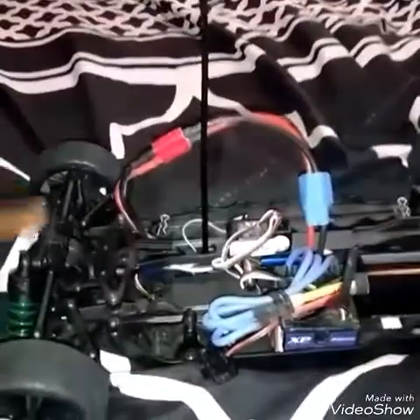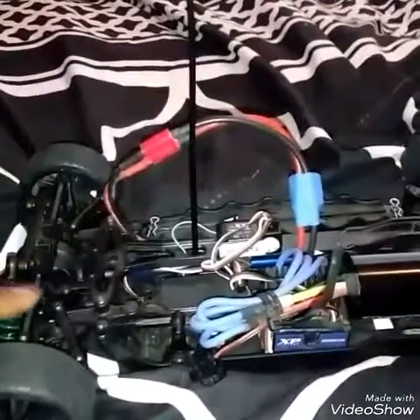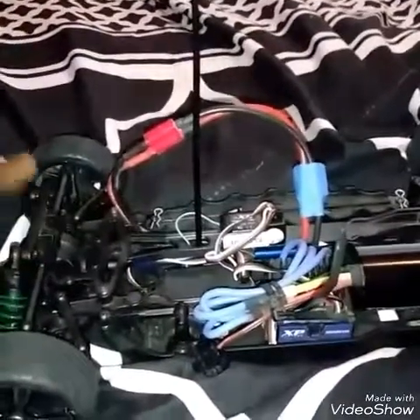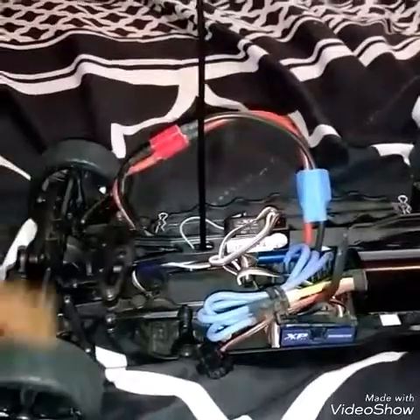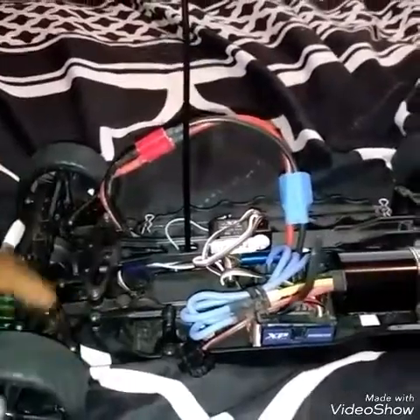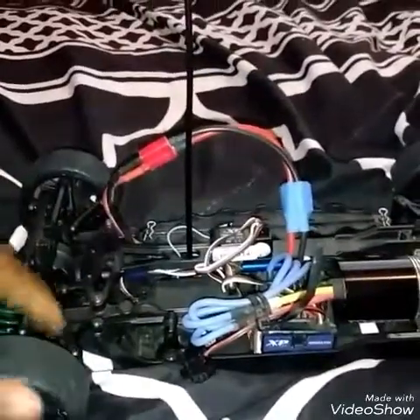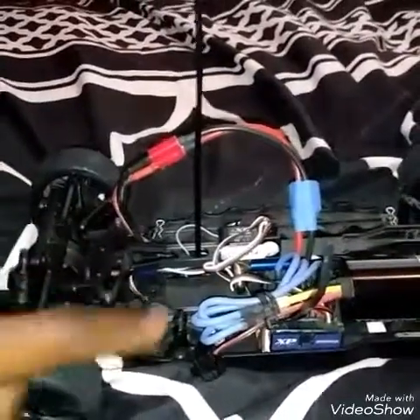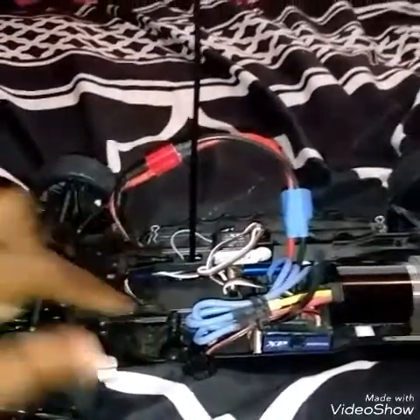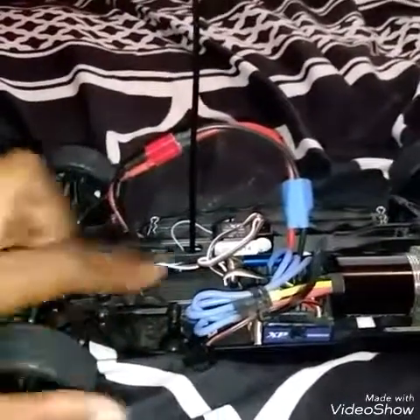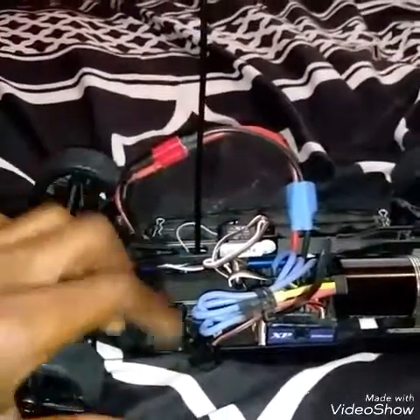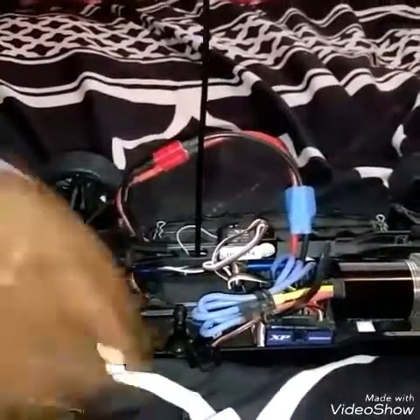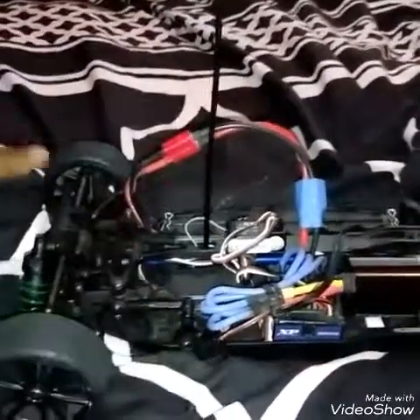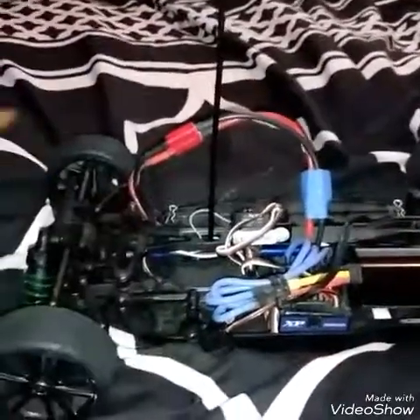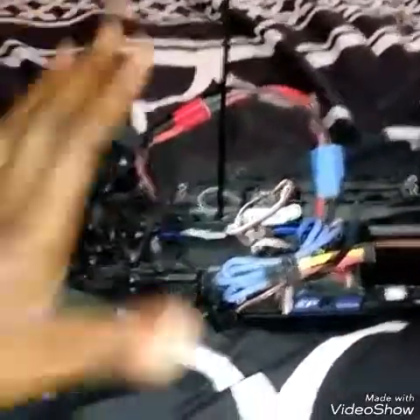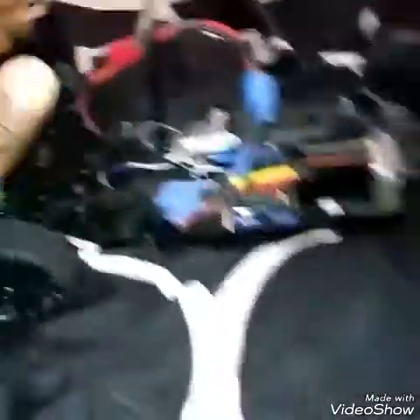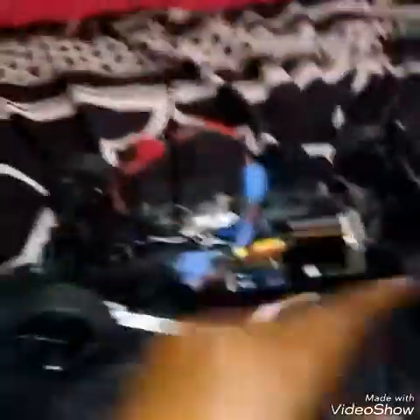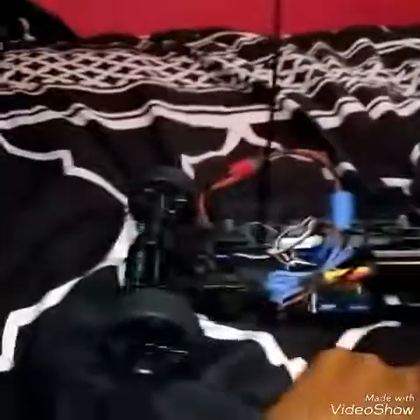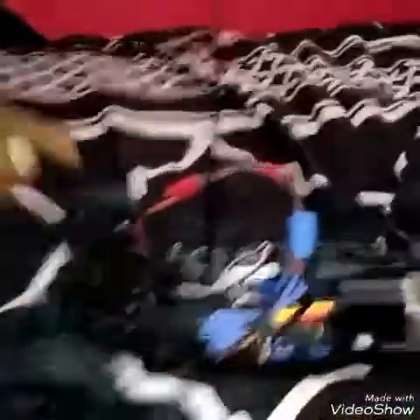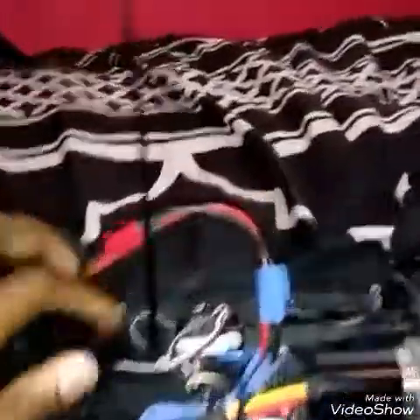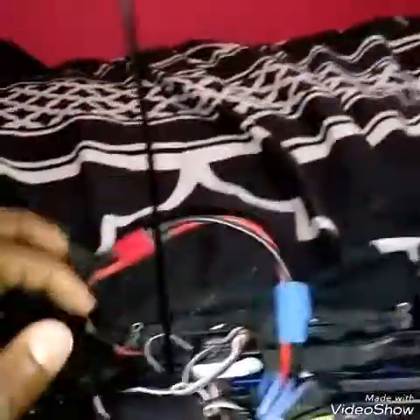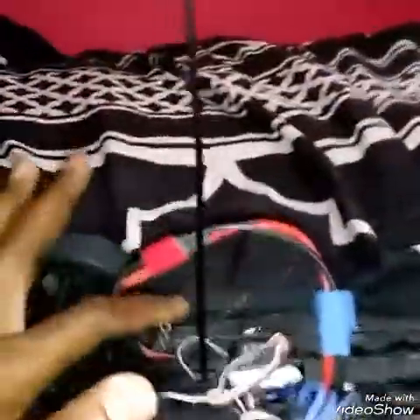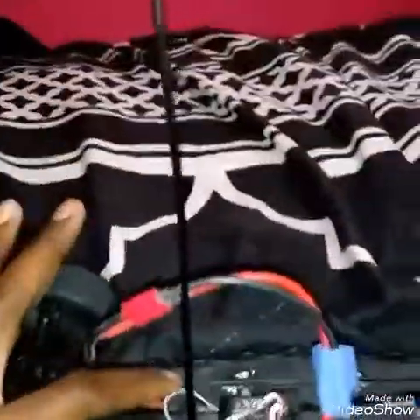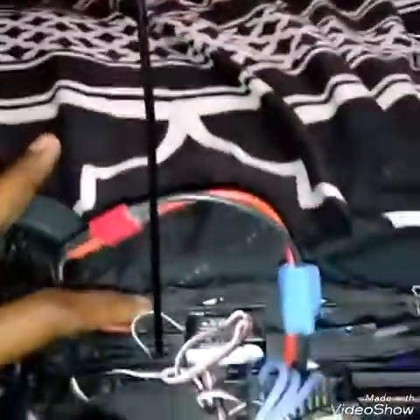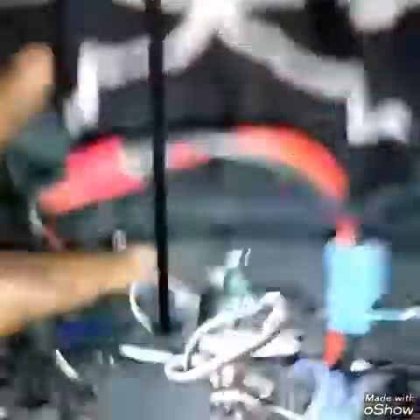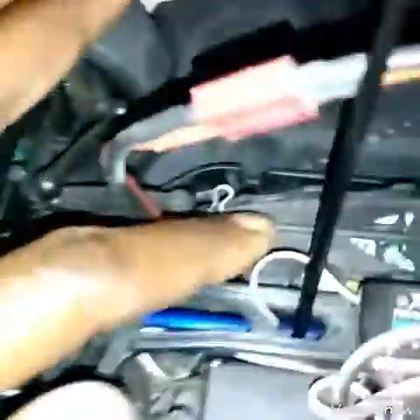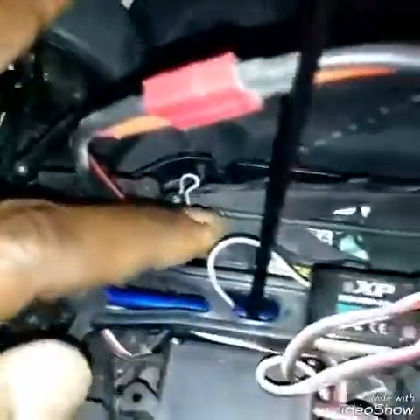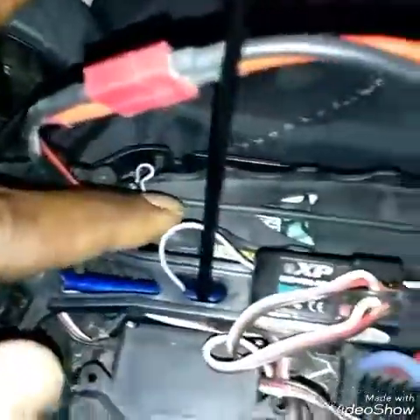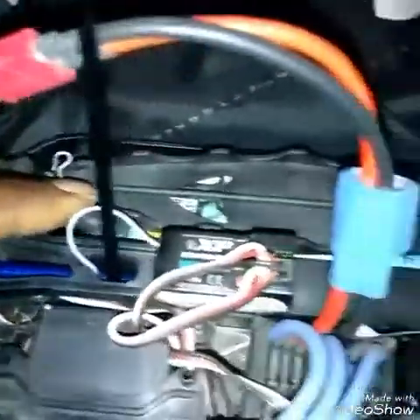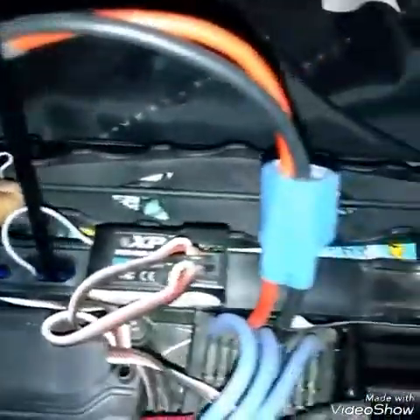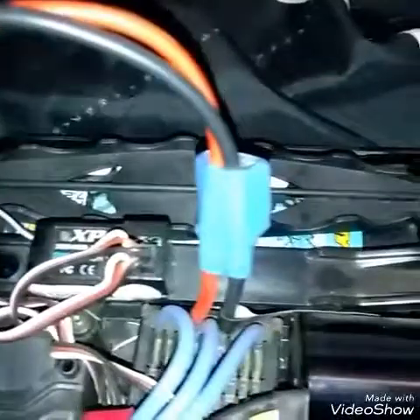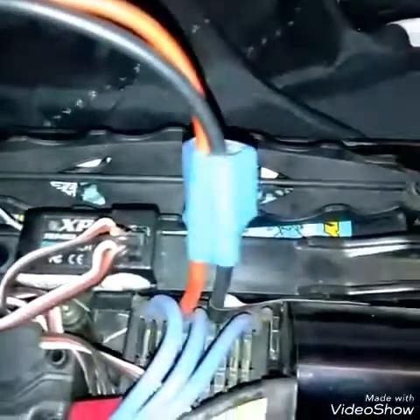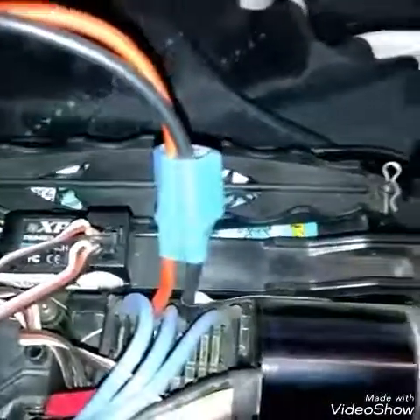These cars you can buy in a kit that you can put together, but this one is called a ready-to-run. It means everything is already together — the only thing you have to do is charge up the battery. And there's the battery right there.